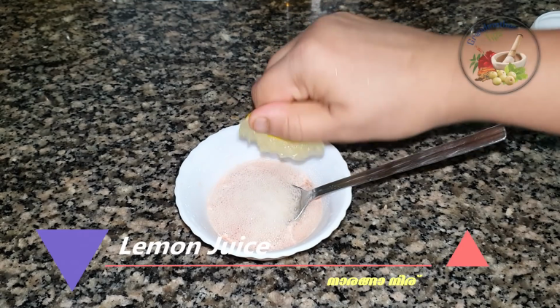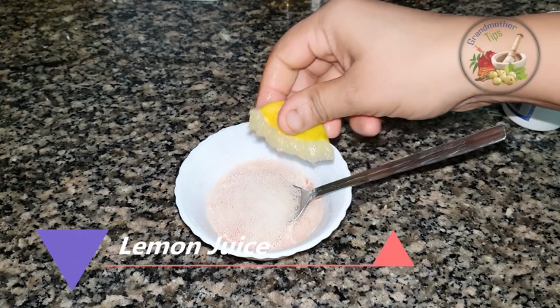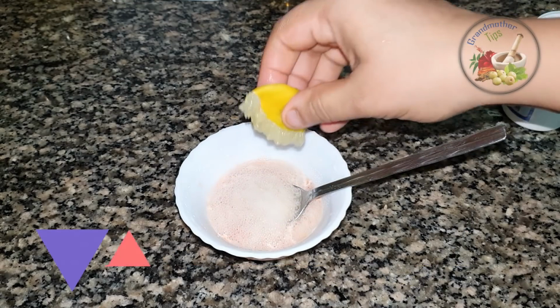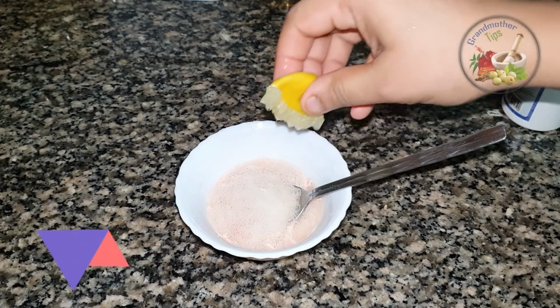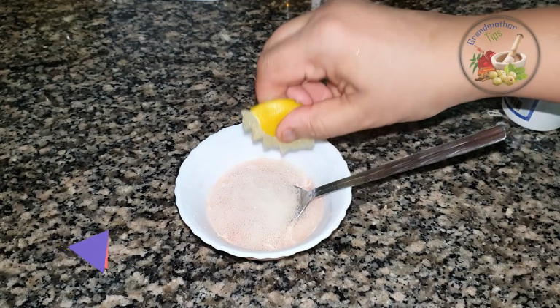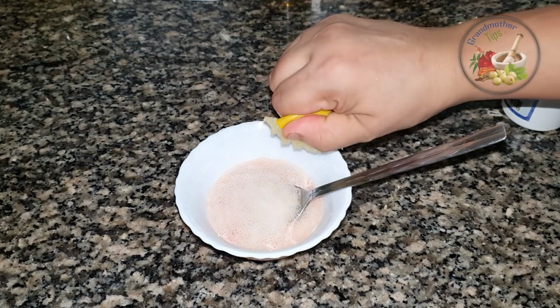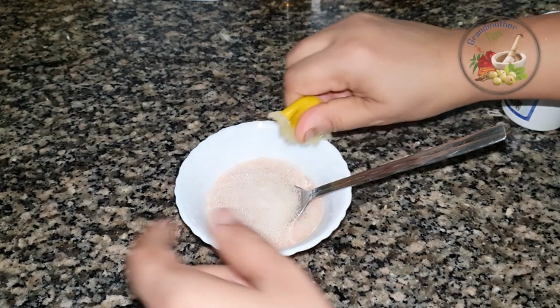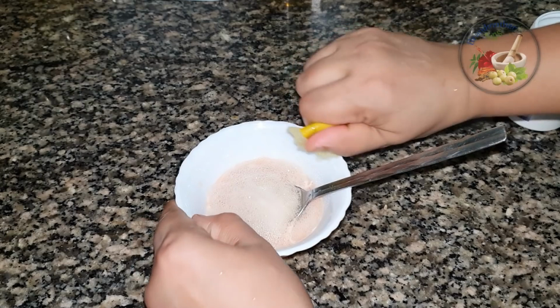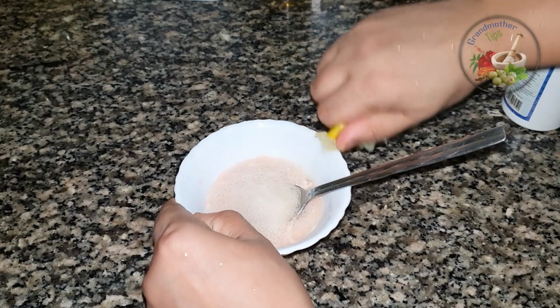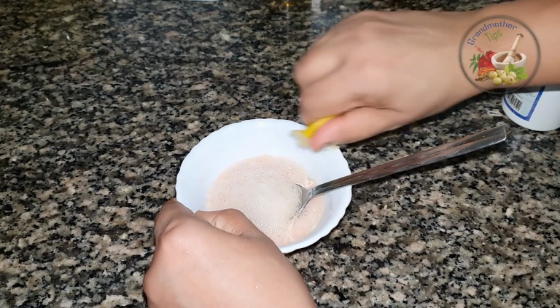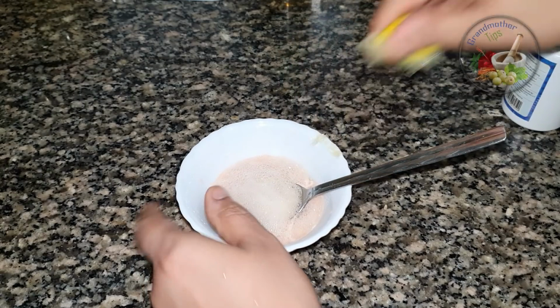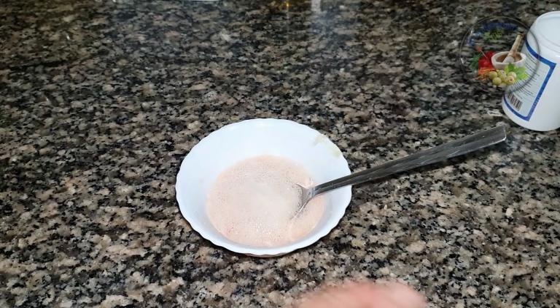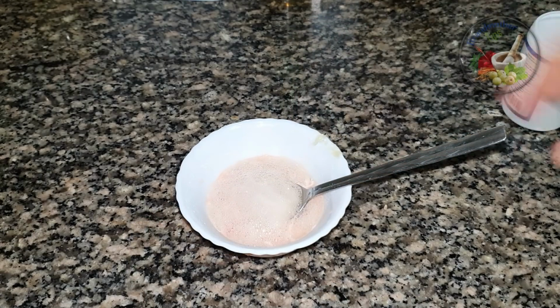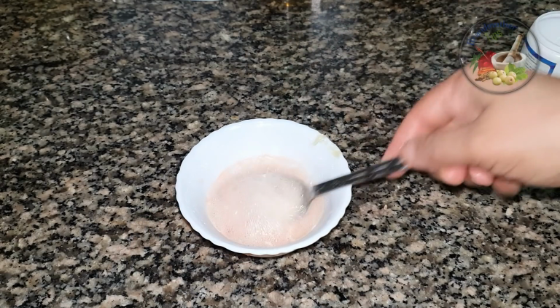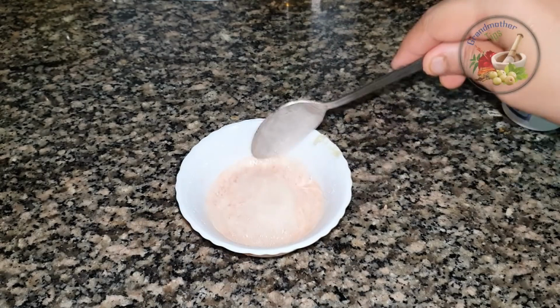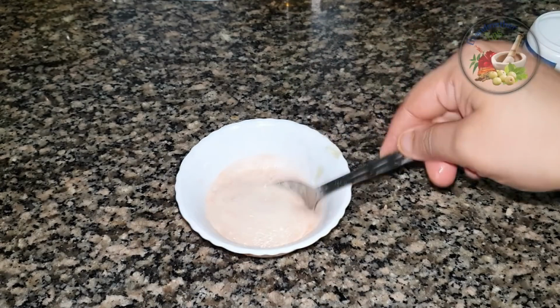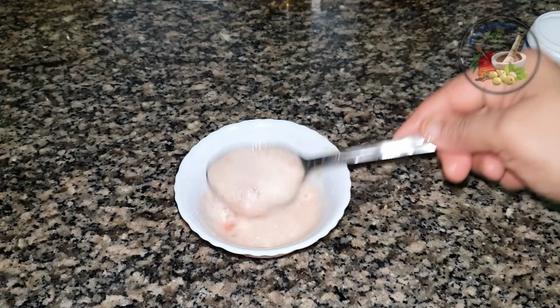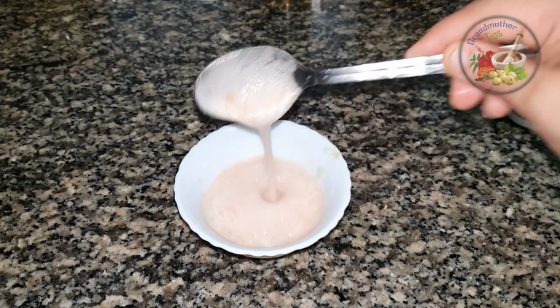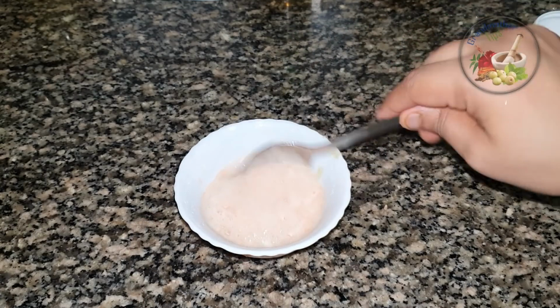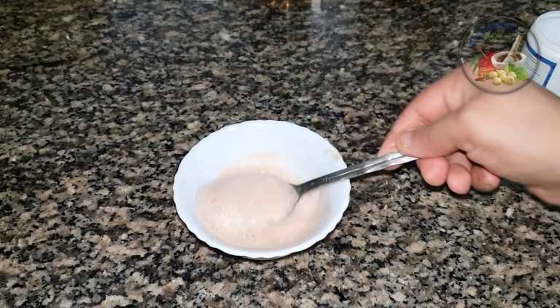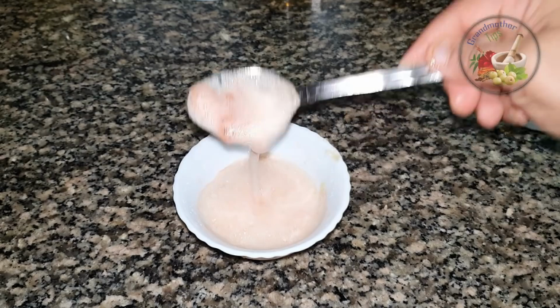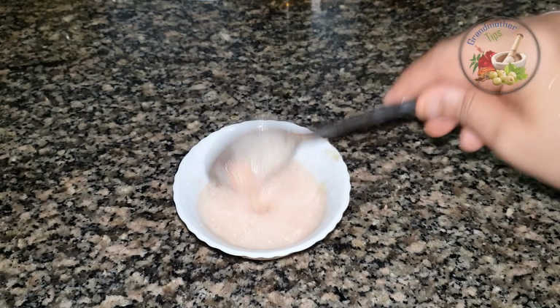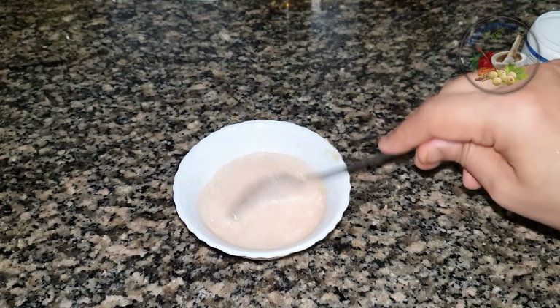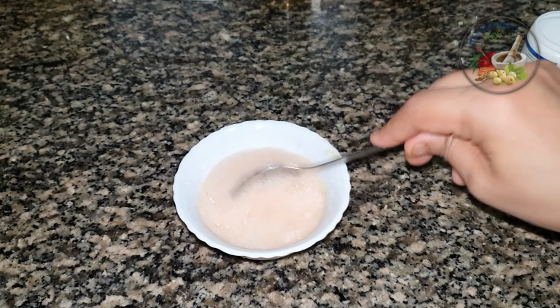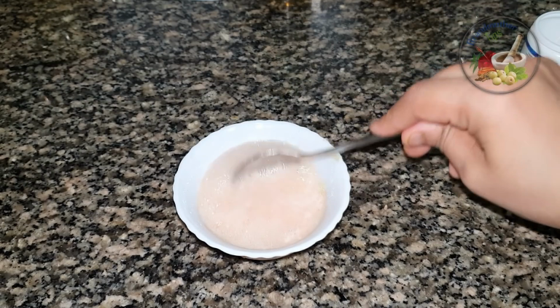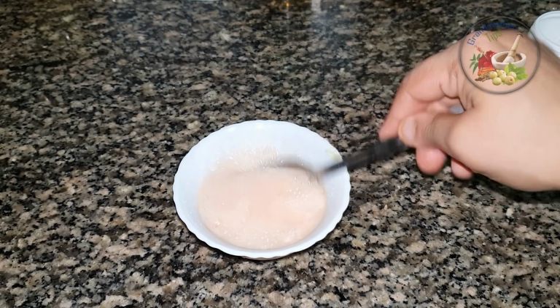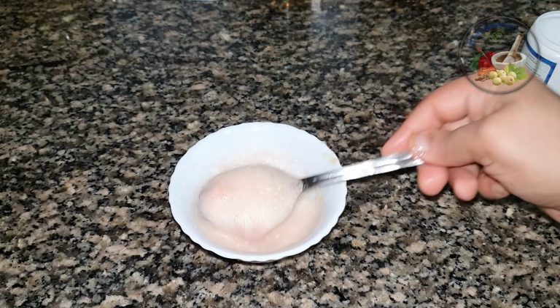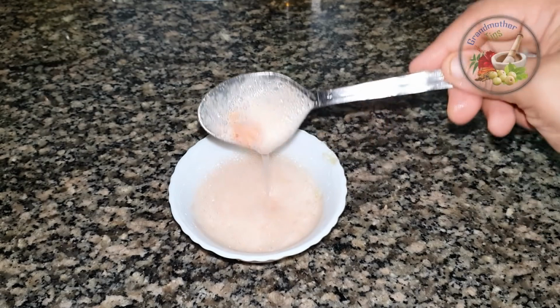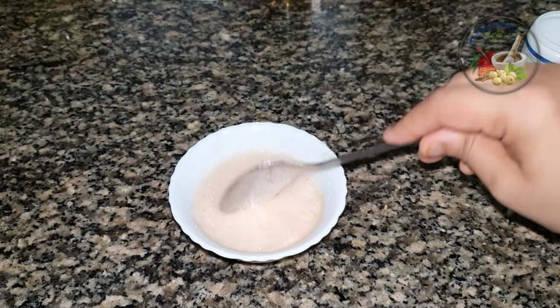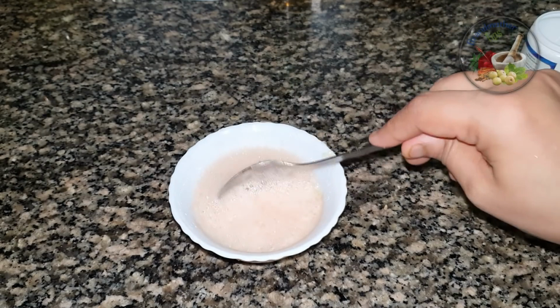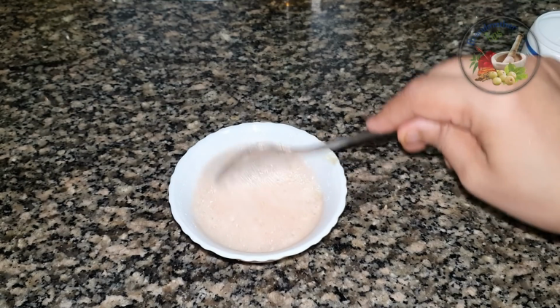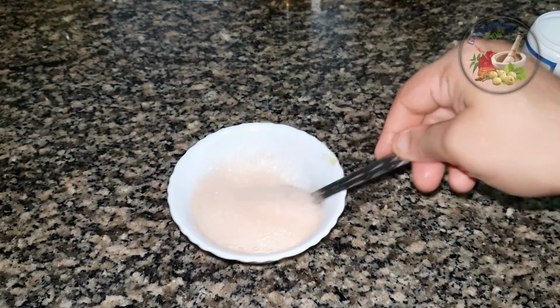Let's put the 3 ingredients in the pan. We will put it in the pan. Let's cook it for 20 minutes.